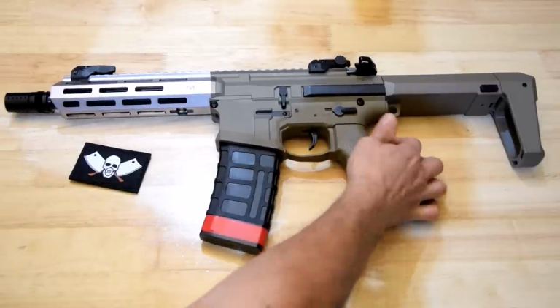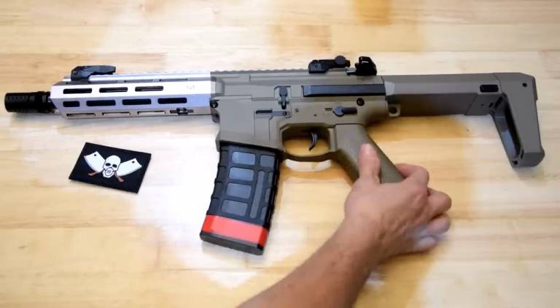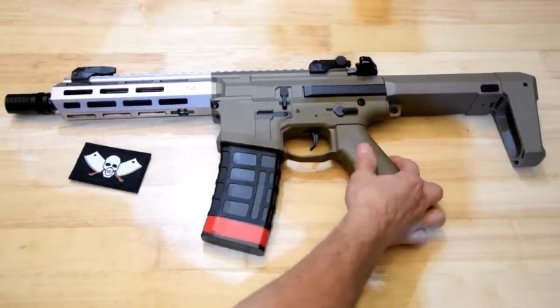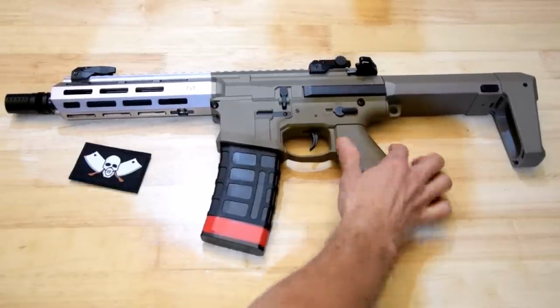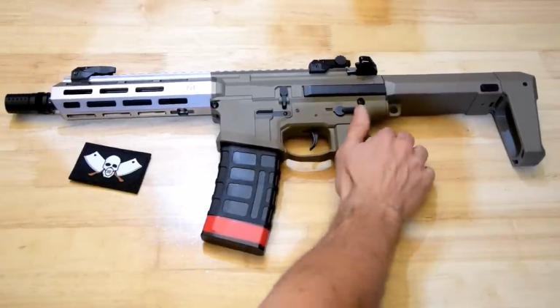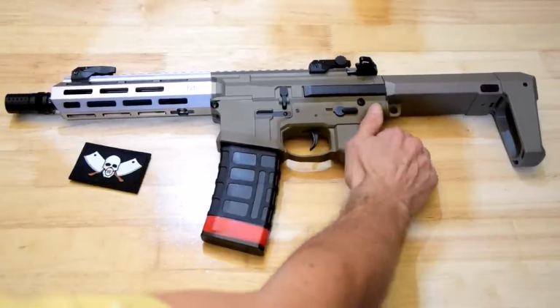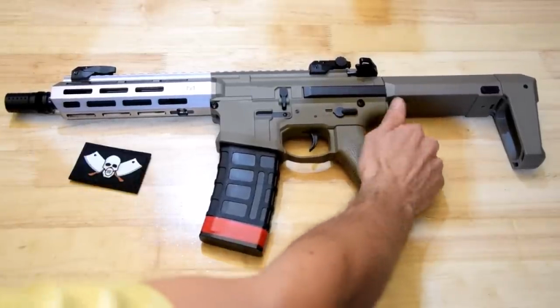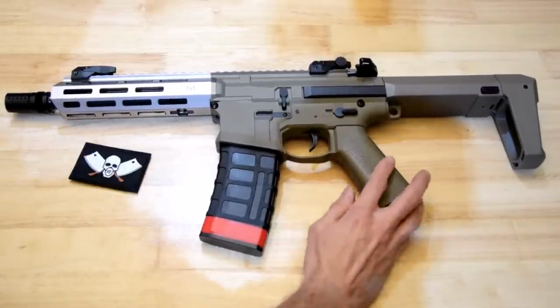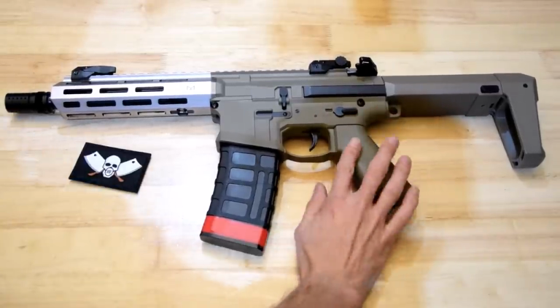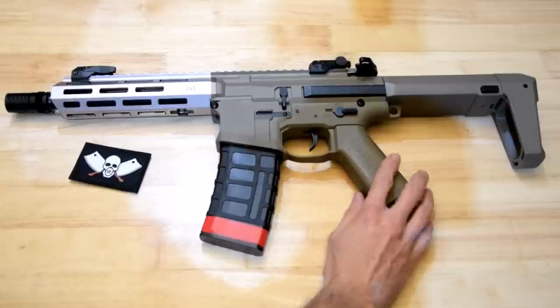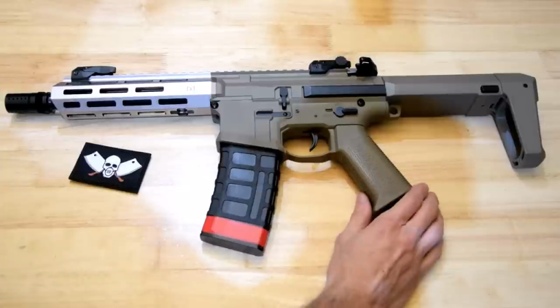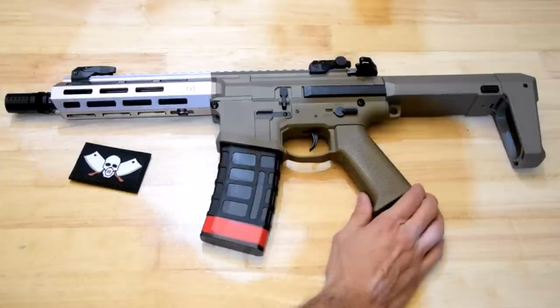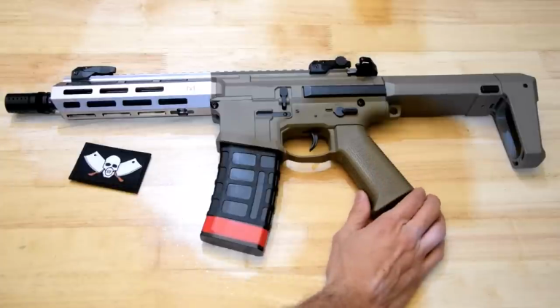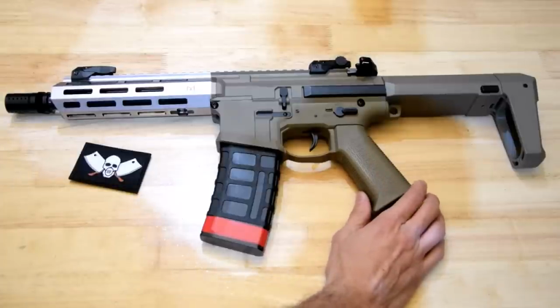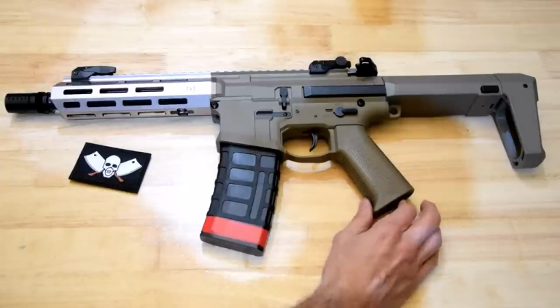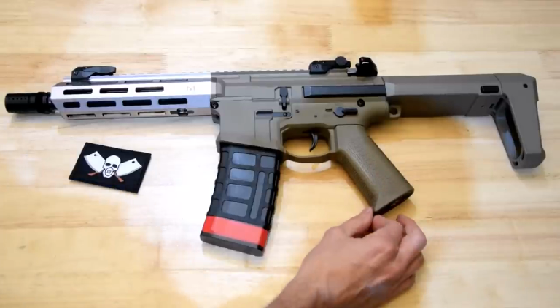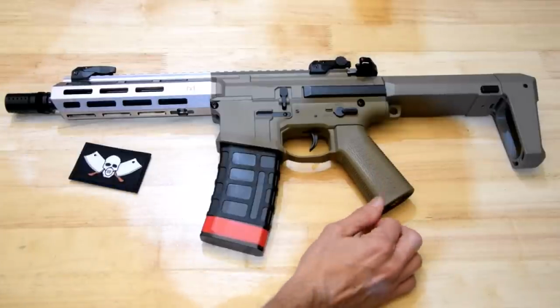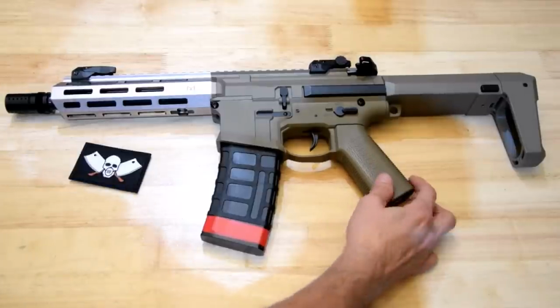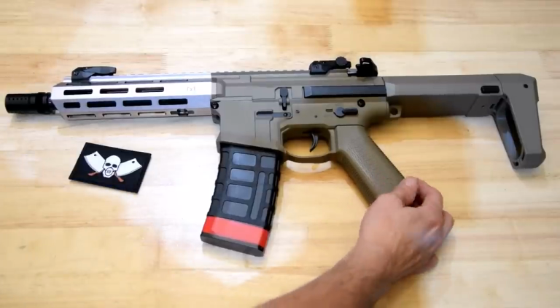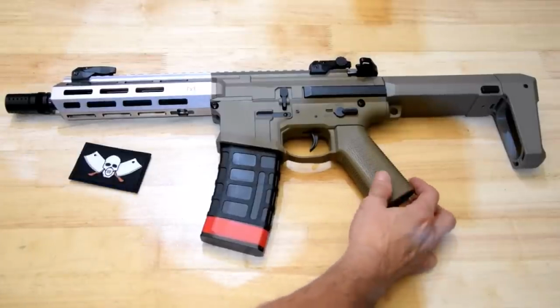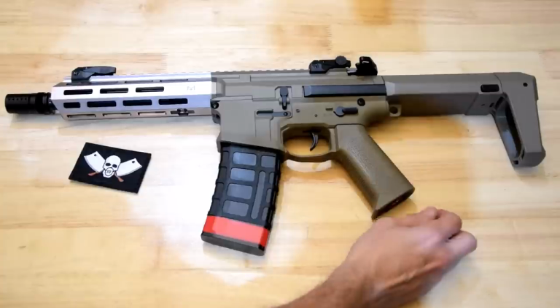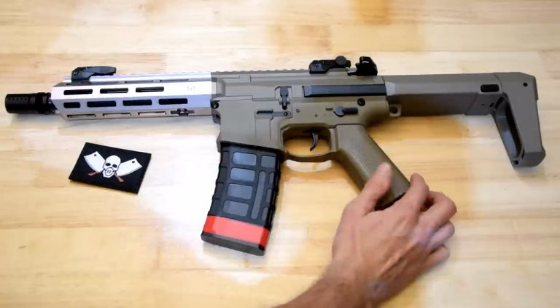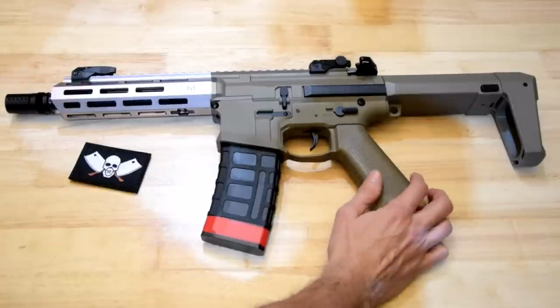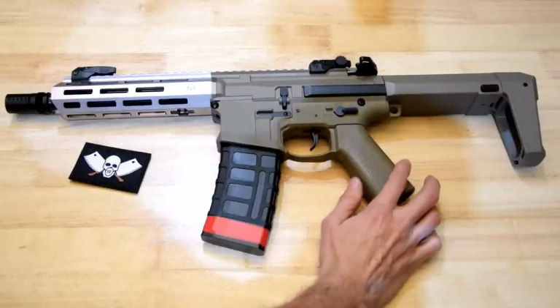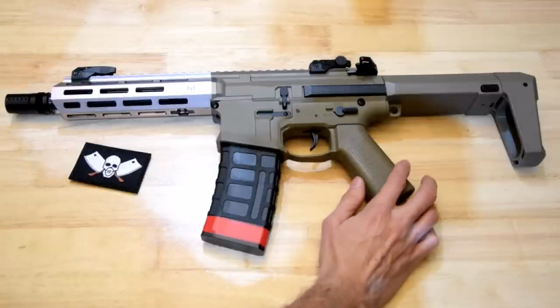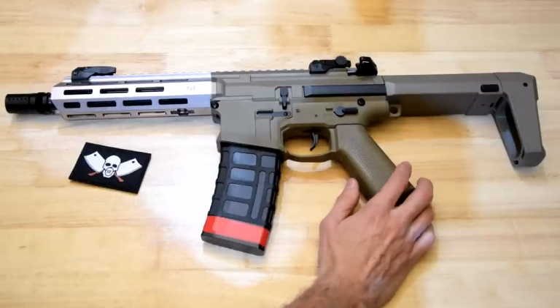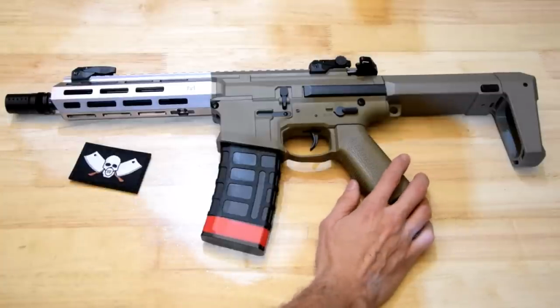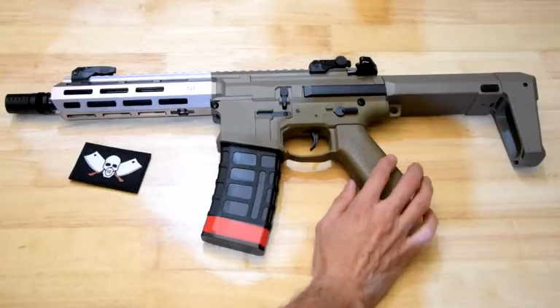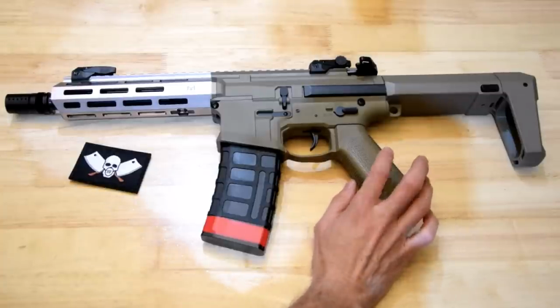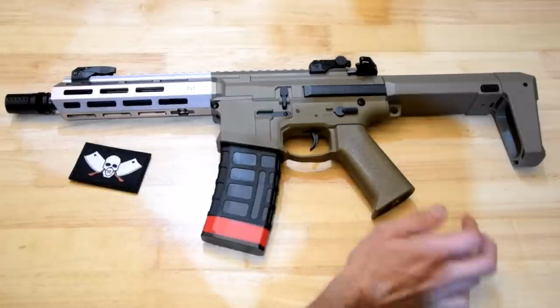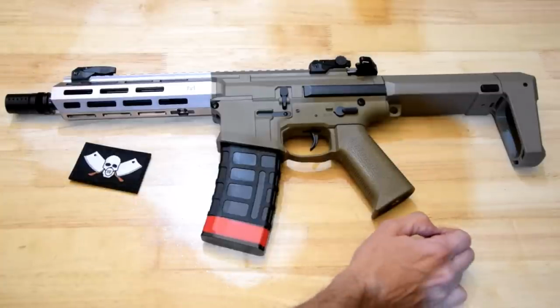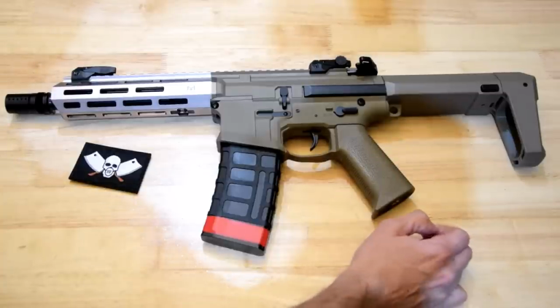The stippling on the pistol grip is like no other I've ever touched before — it's like it welds itself to your palm when you grab it. It's very interesting.